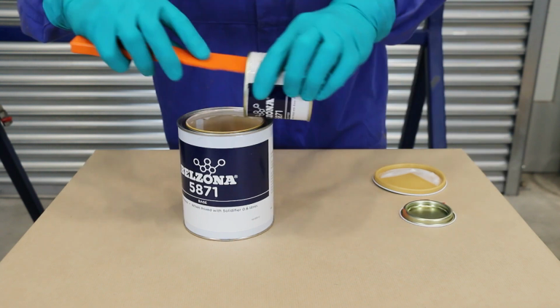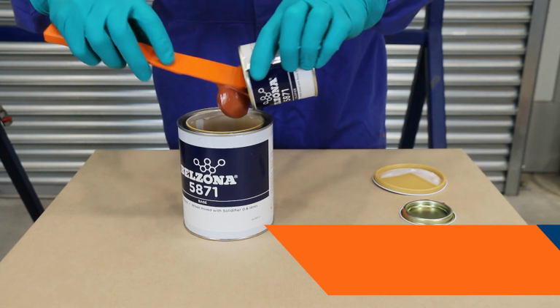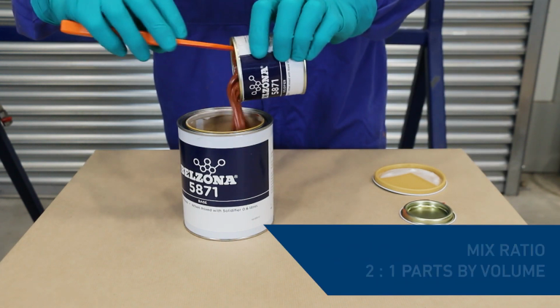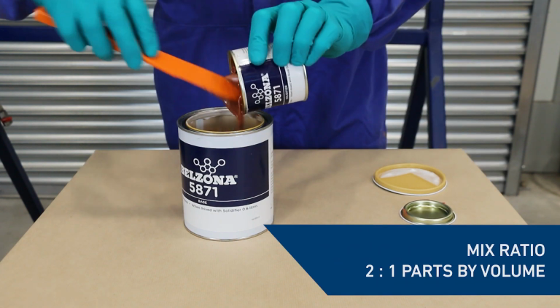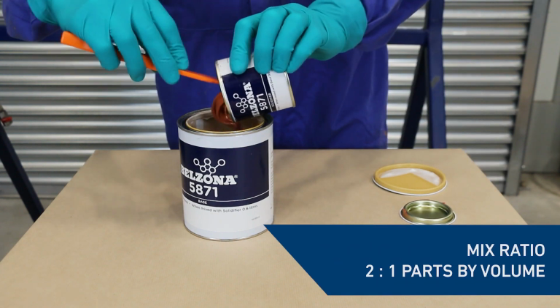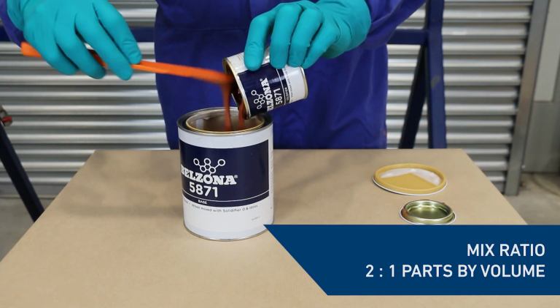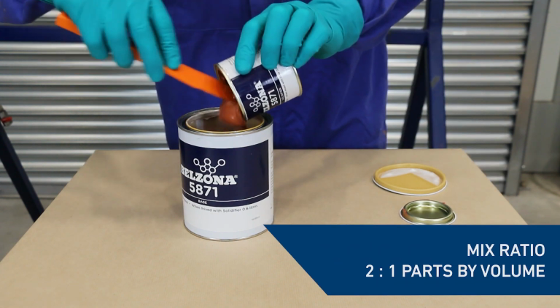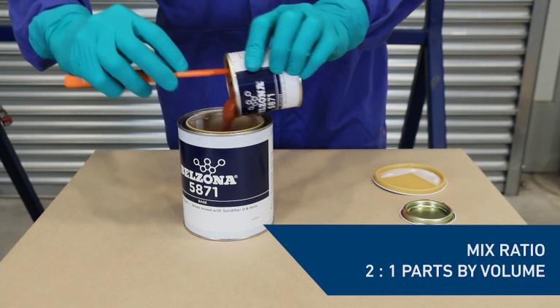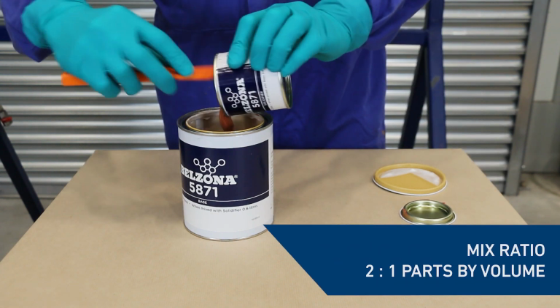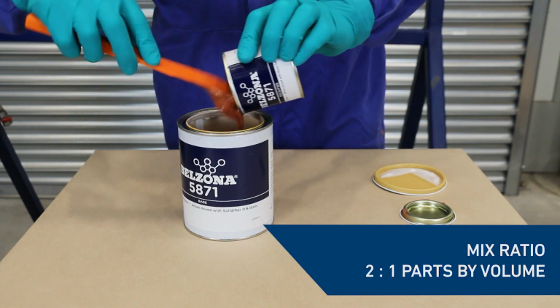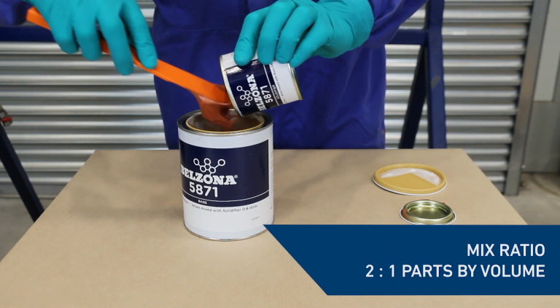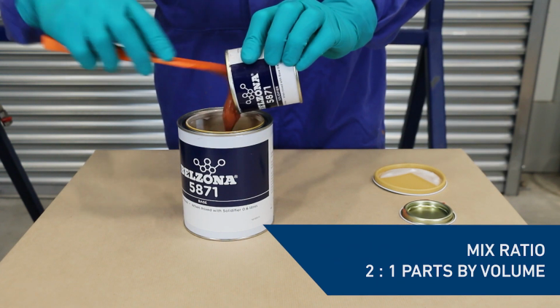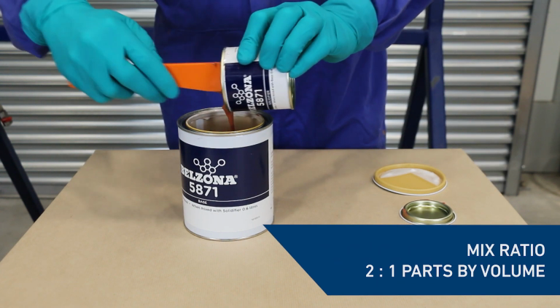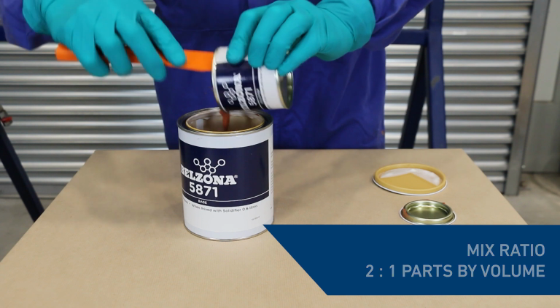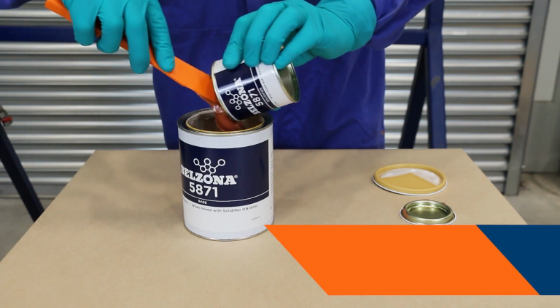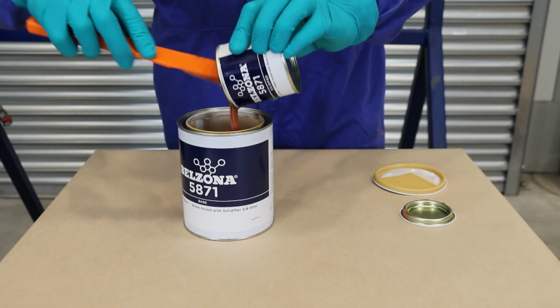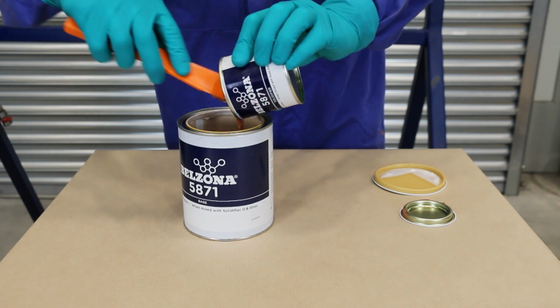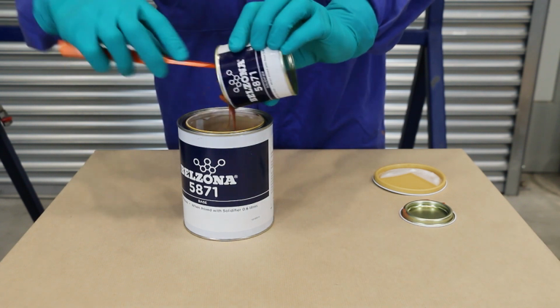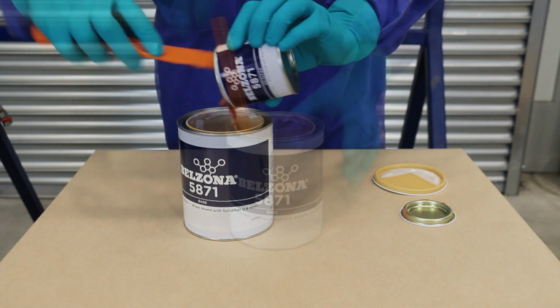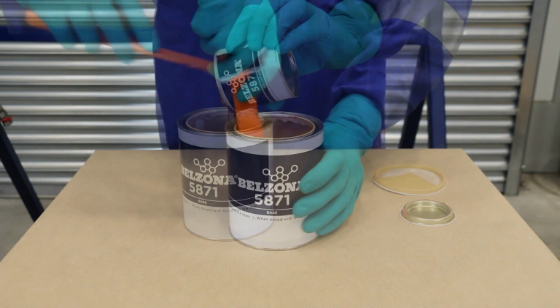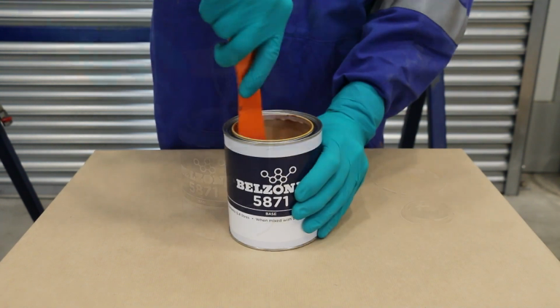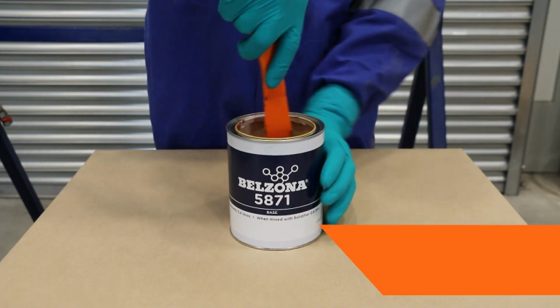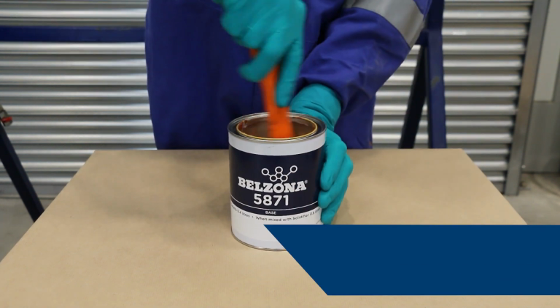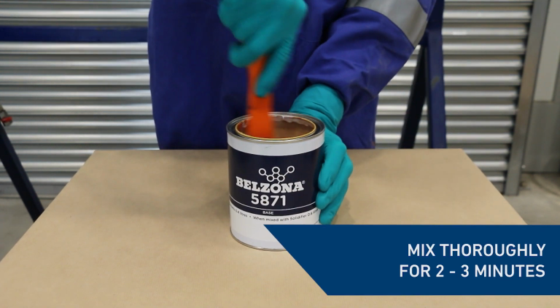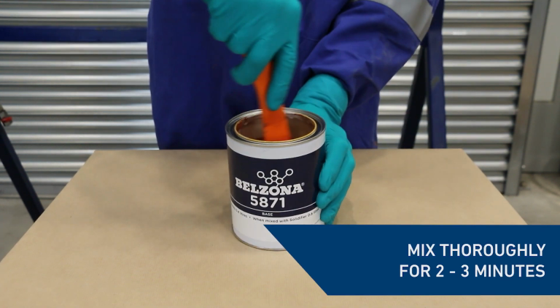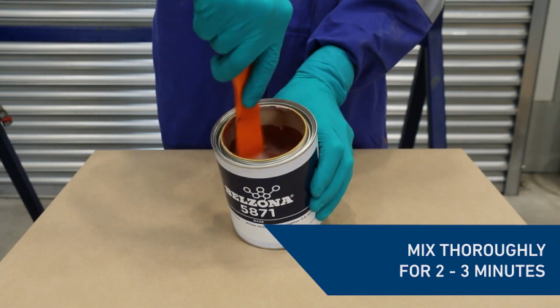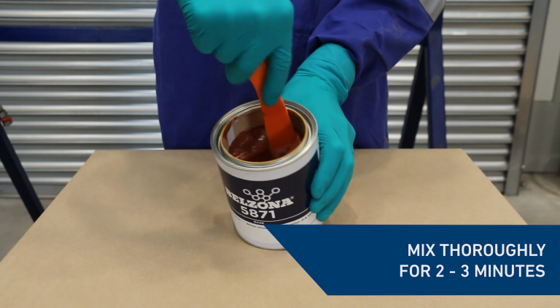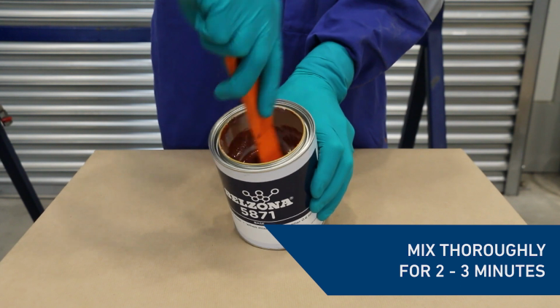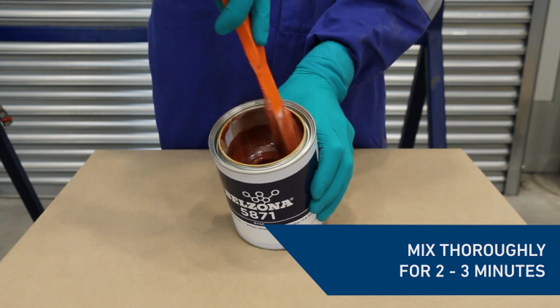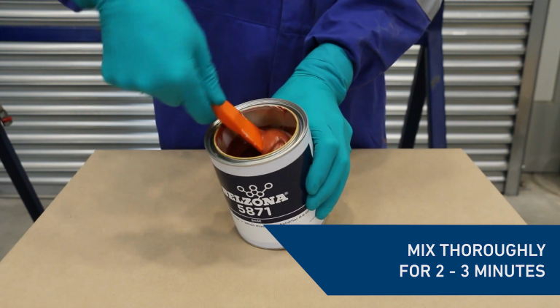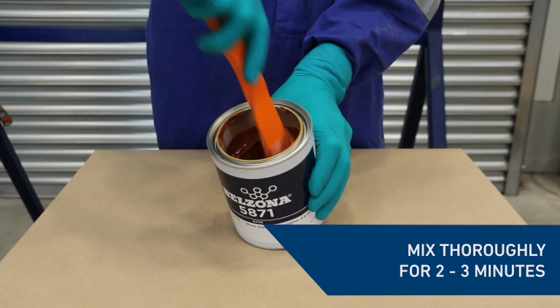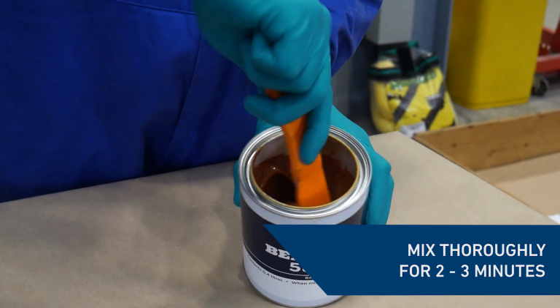For small unit mixing, transfer the entire contents of the solidifier container to the base container. Mix thoroughly for two to three minutes until a uniform colour is achieved.